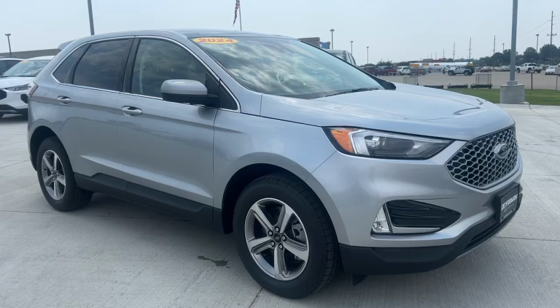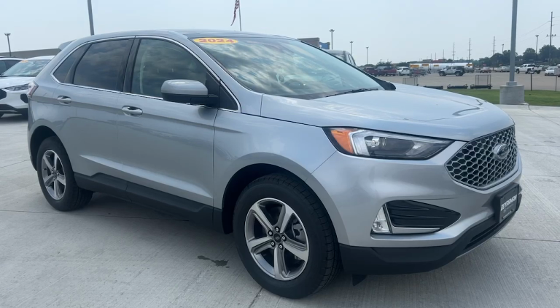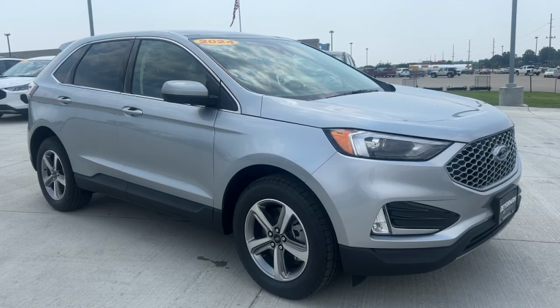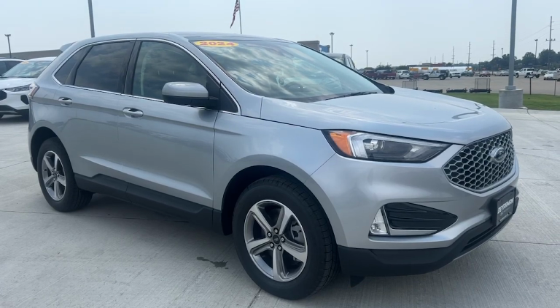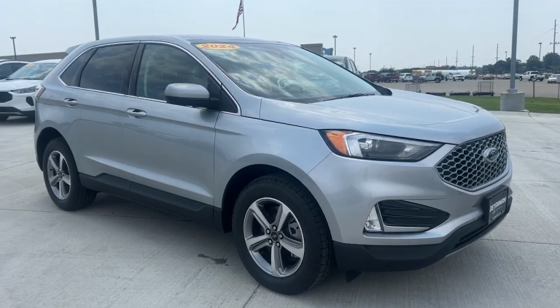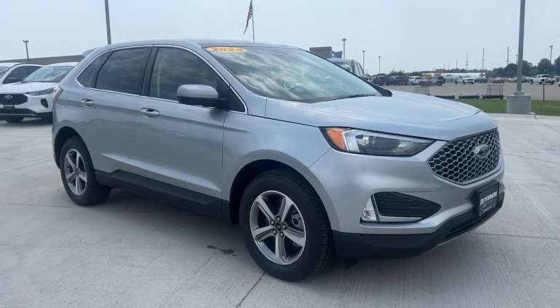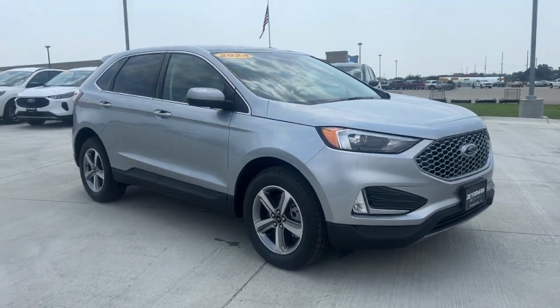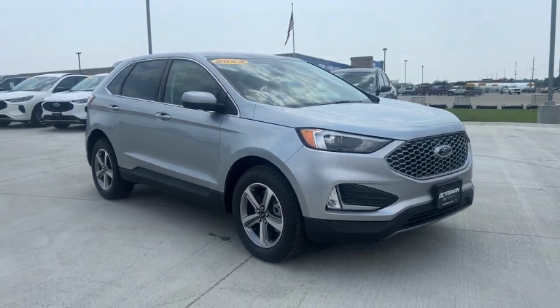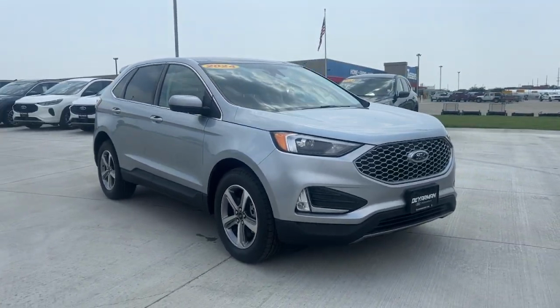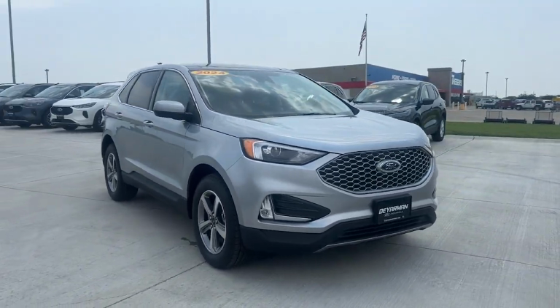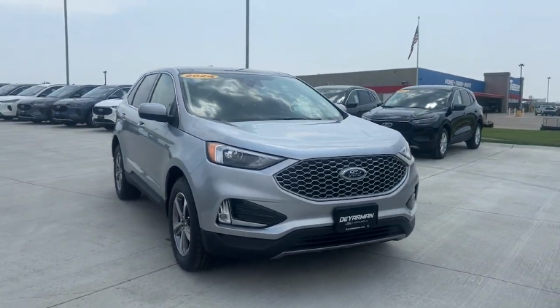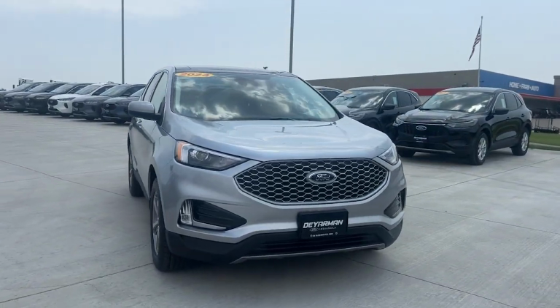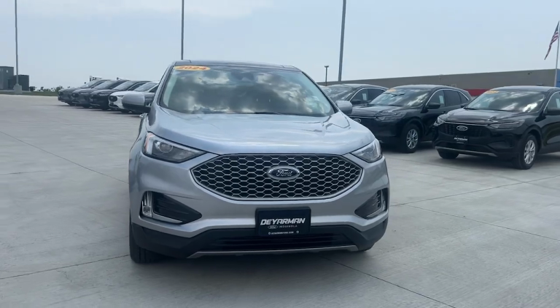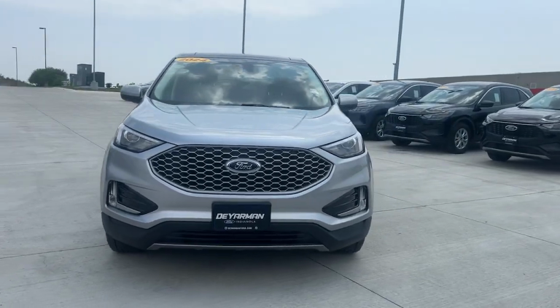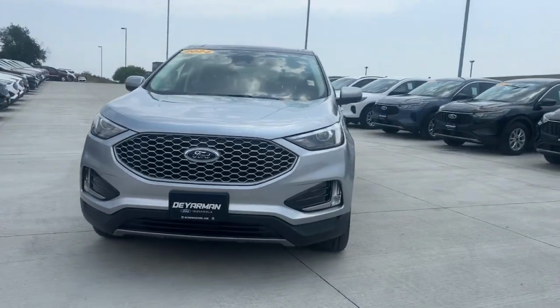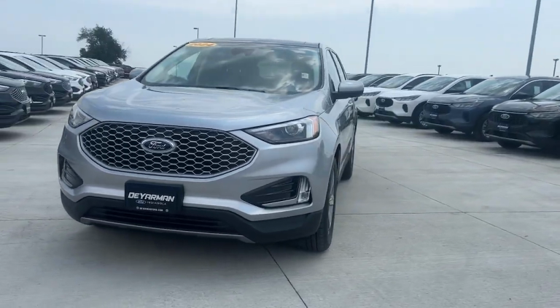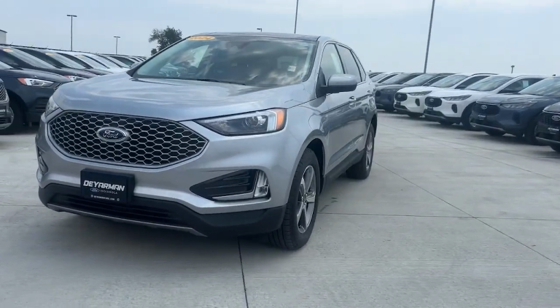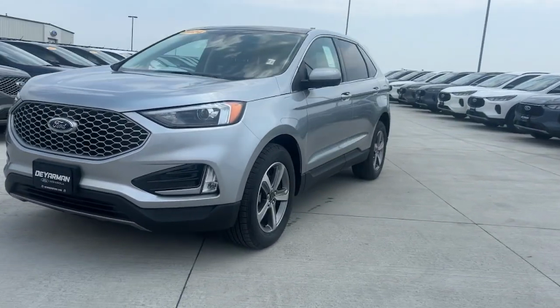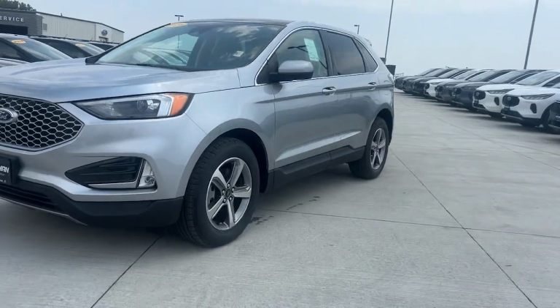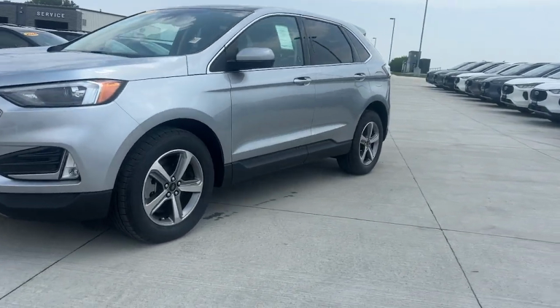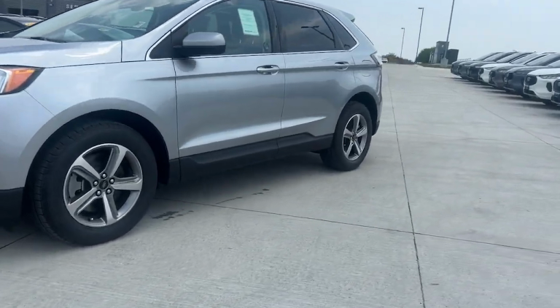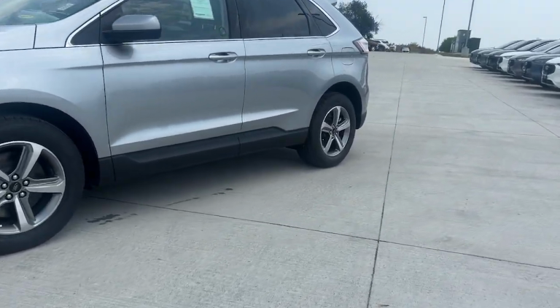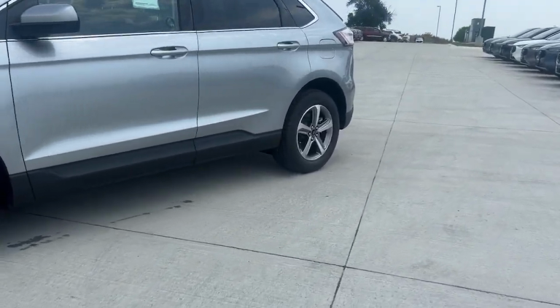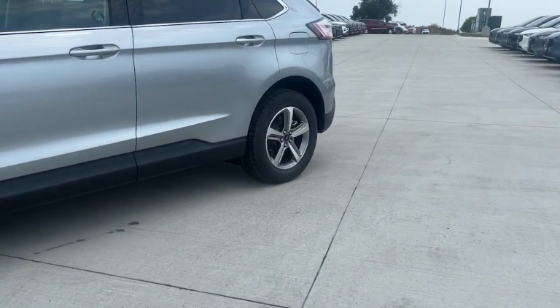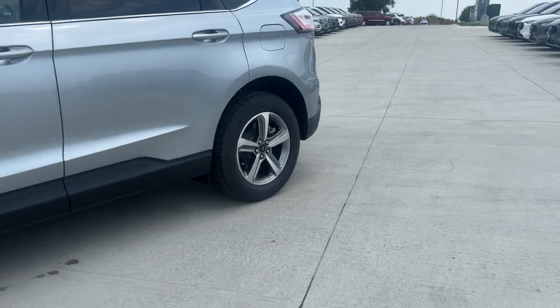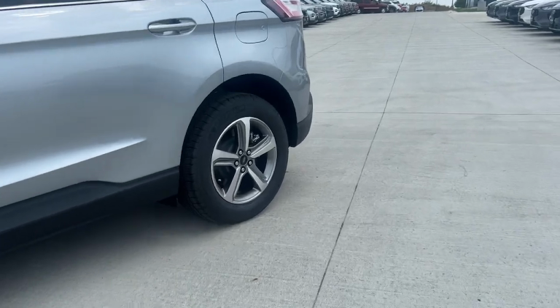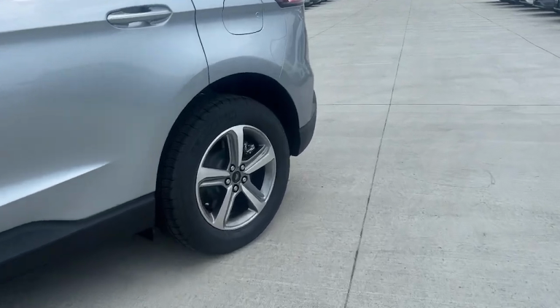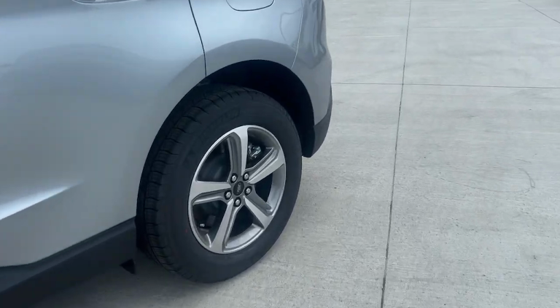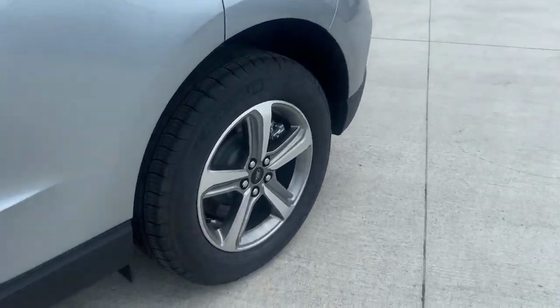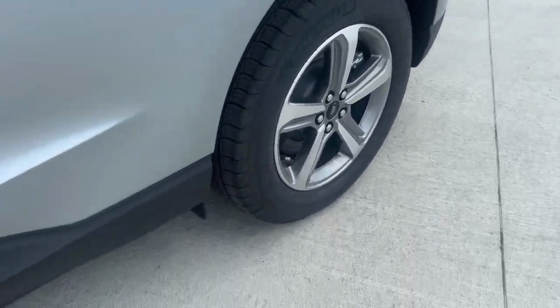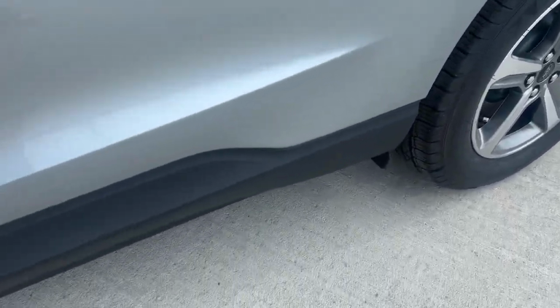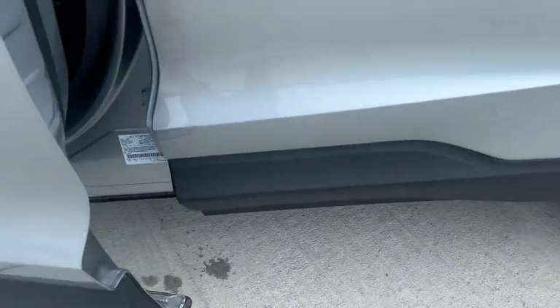You just found the 2024 Ford Edge. Get into a mid-size crossover that knows how to make your life easier. This sleek Edge is loaded with powerful performance, smart tech, and features that optimize comfort and convenience.